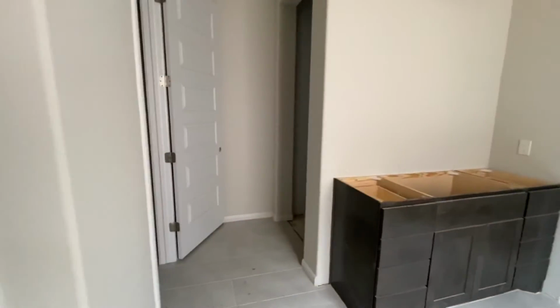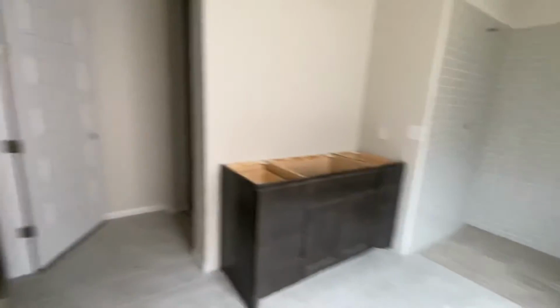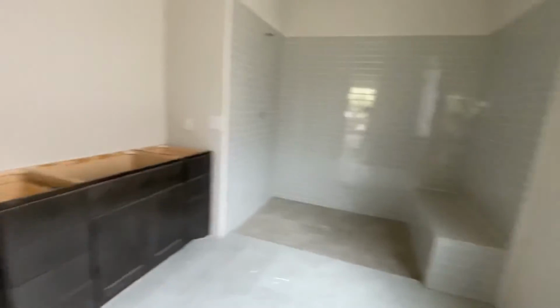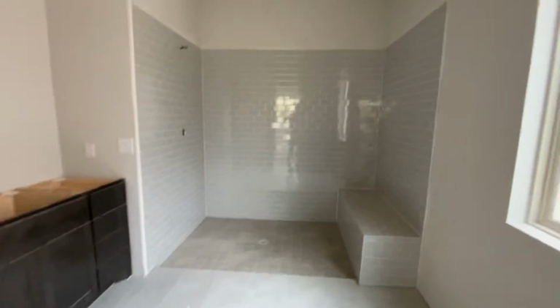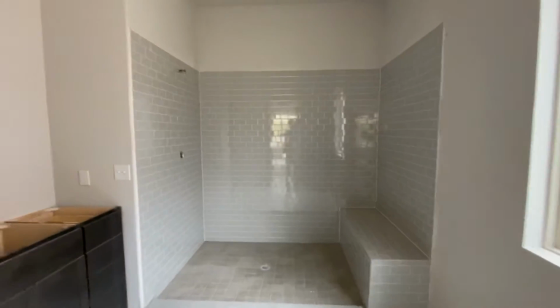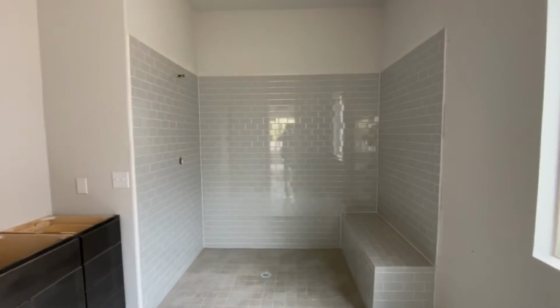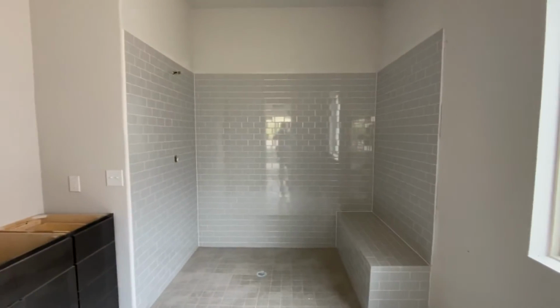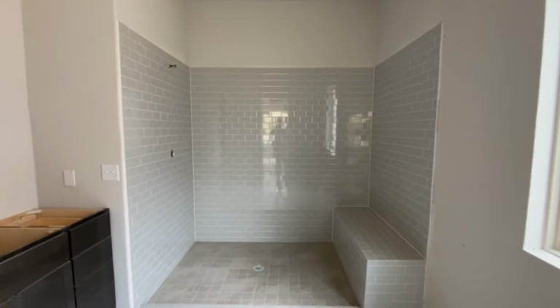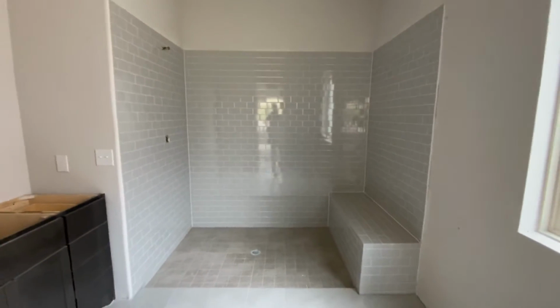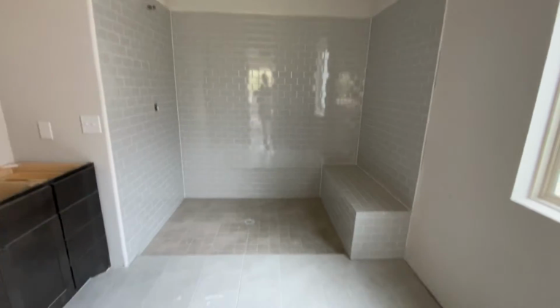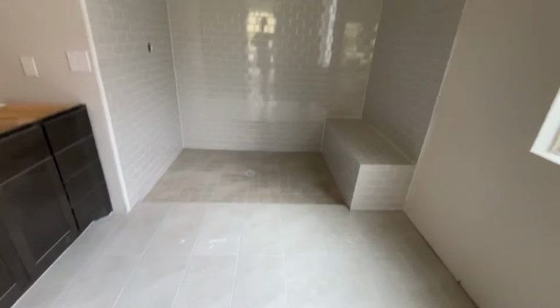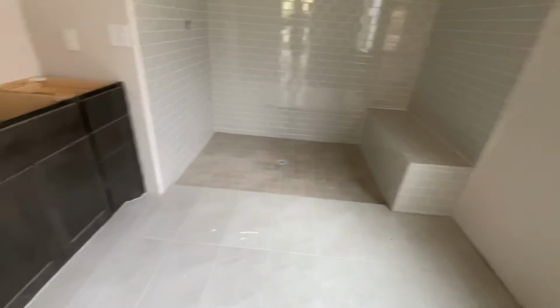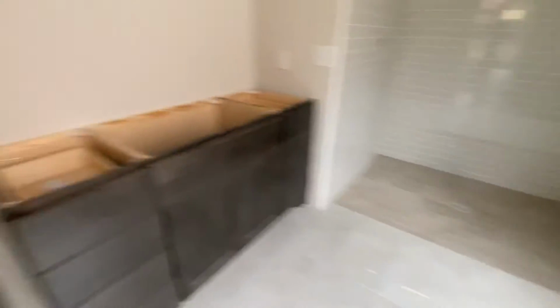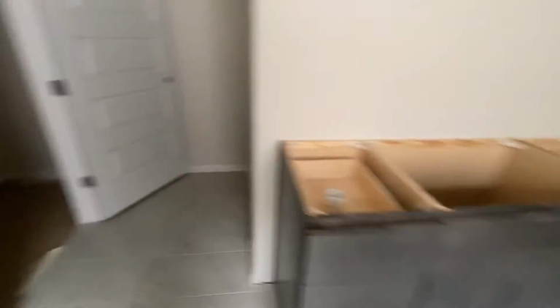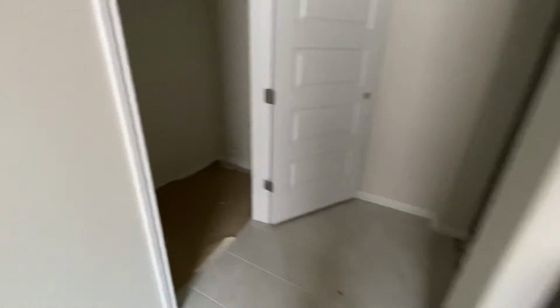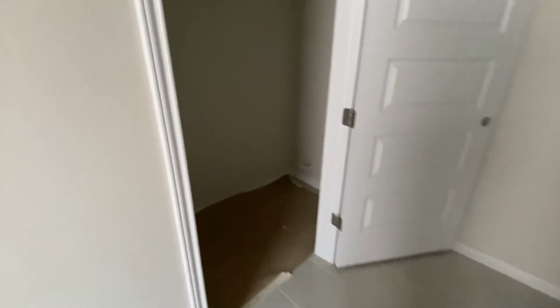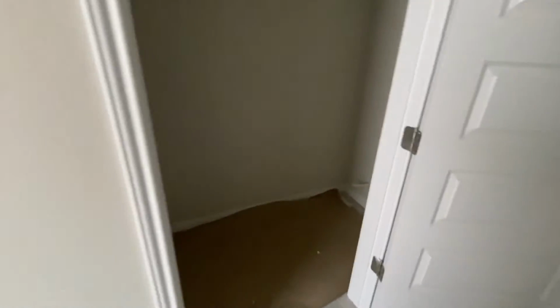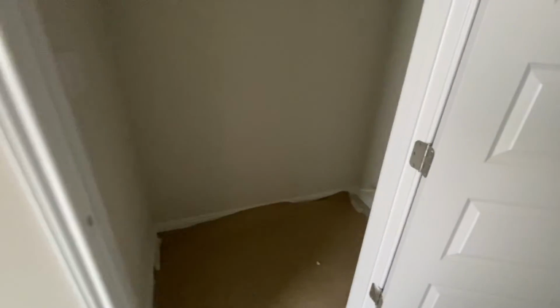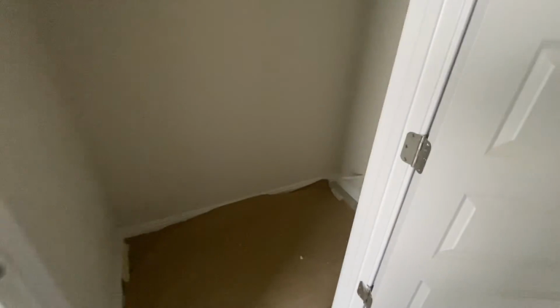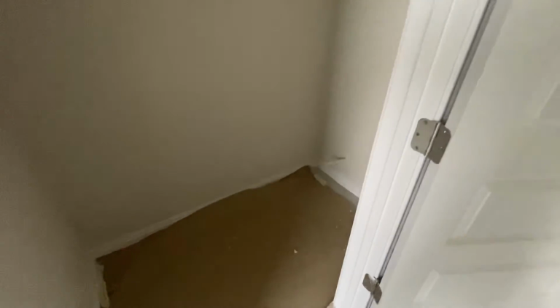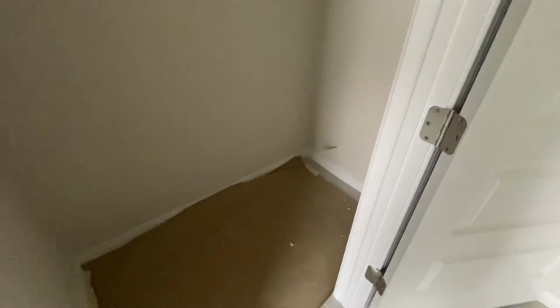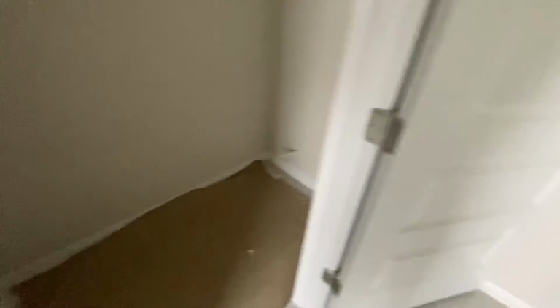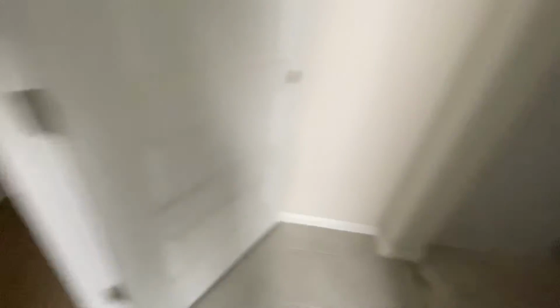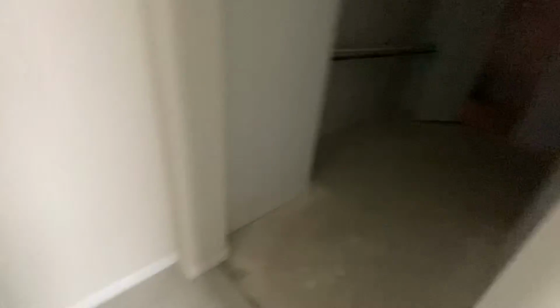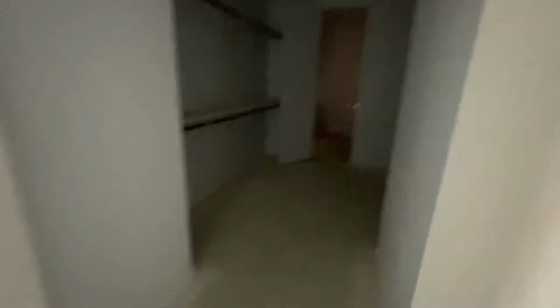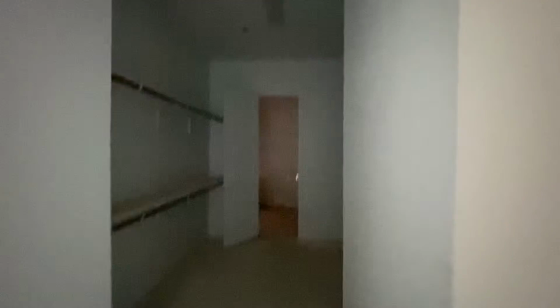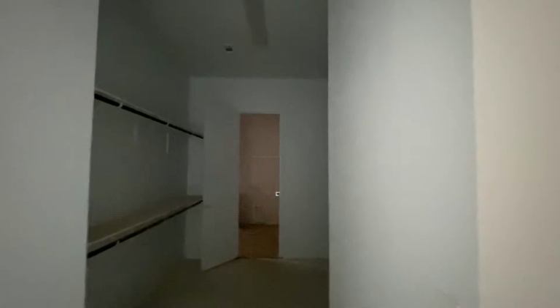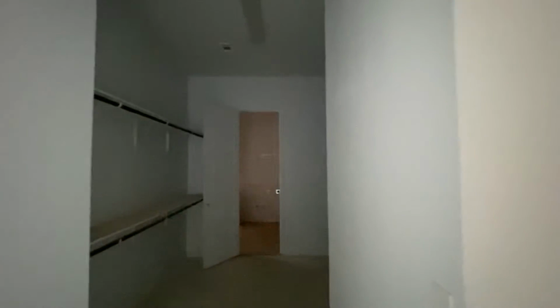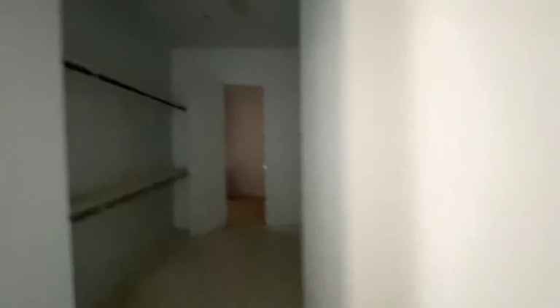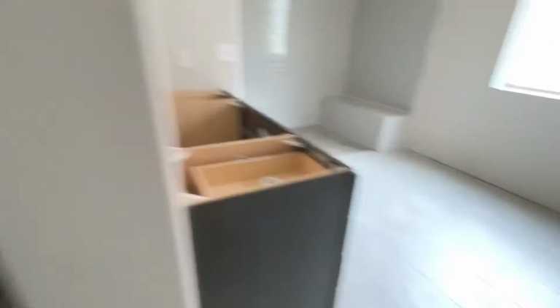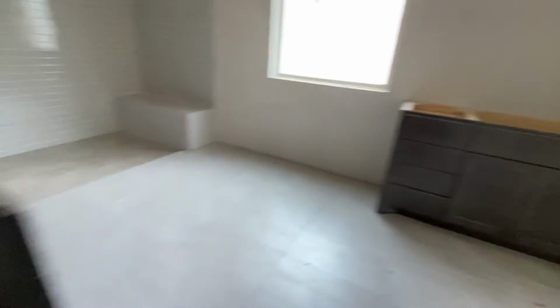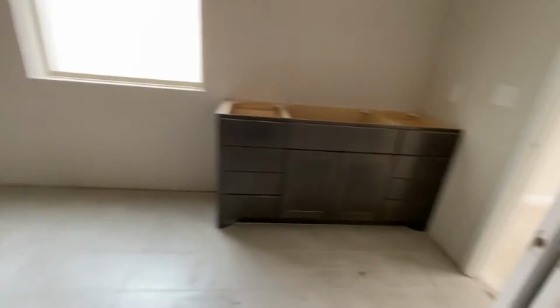I just think these showers are so awesome. There's your potty. And into the master closet.